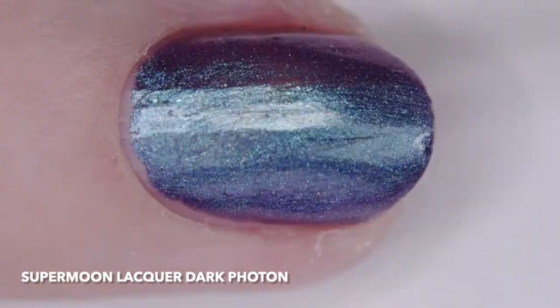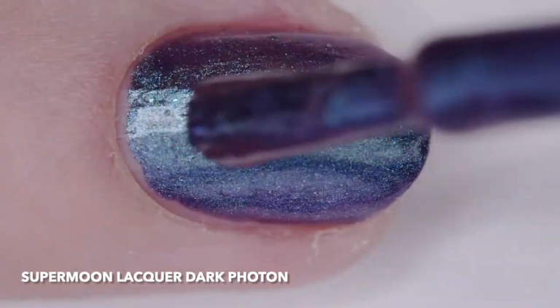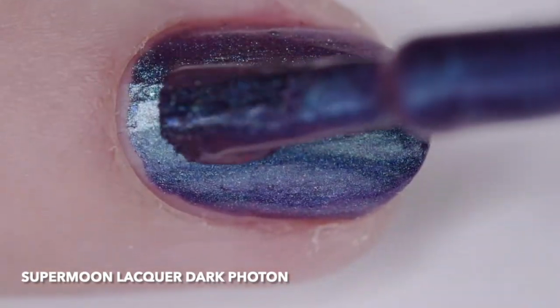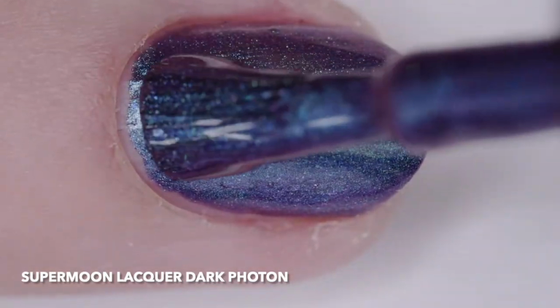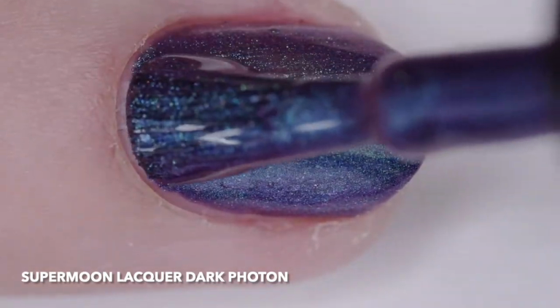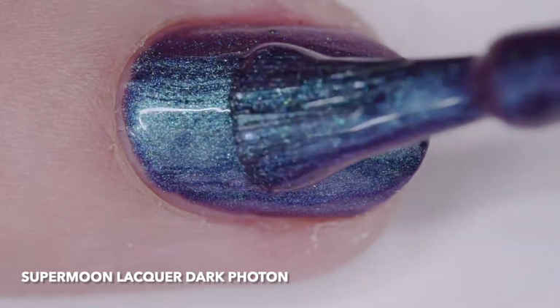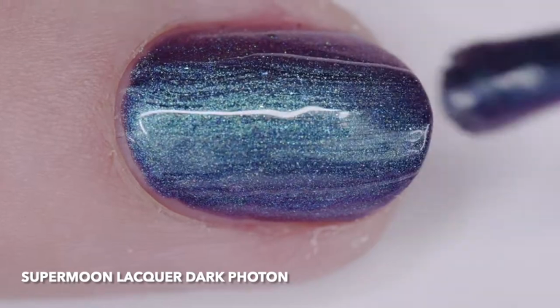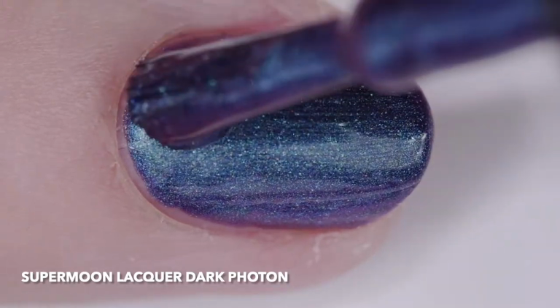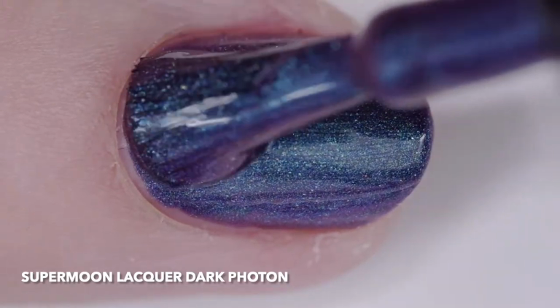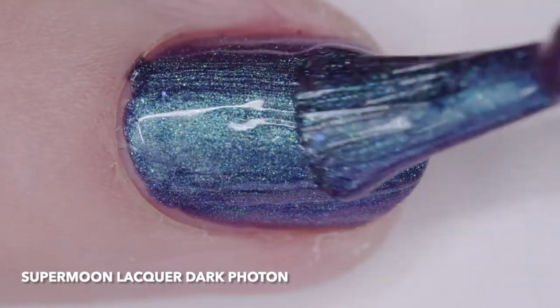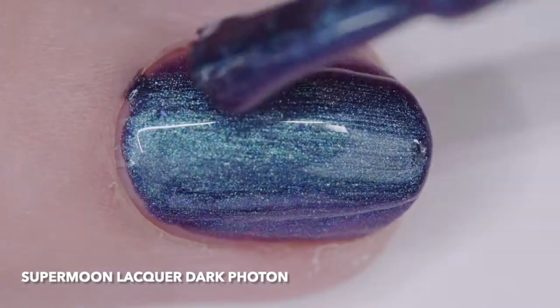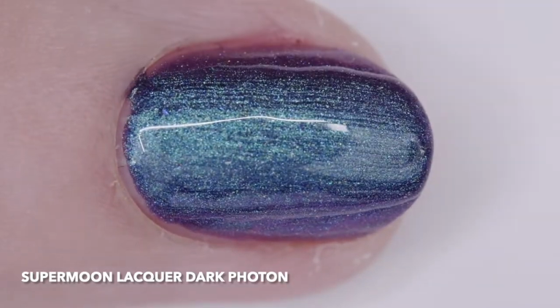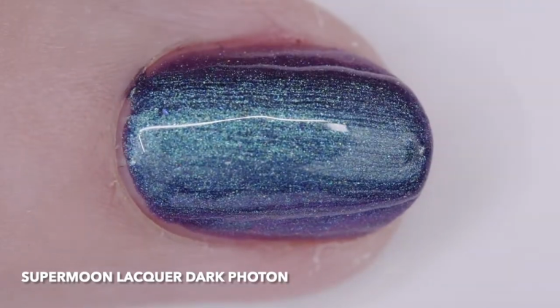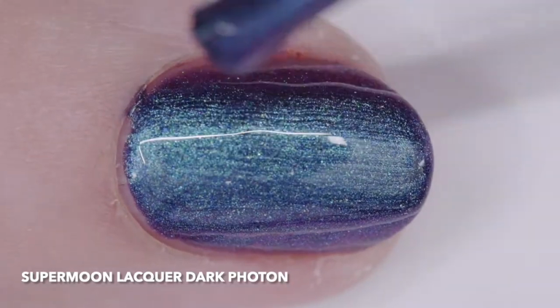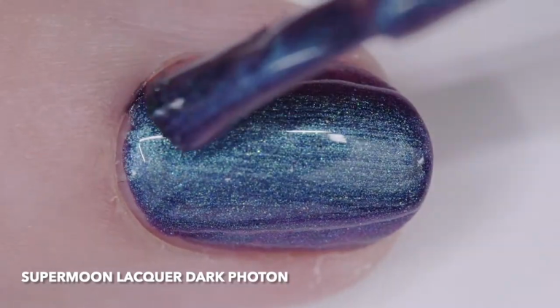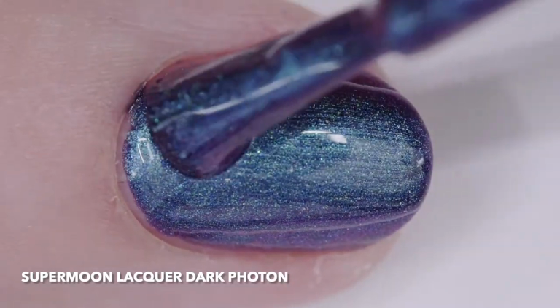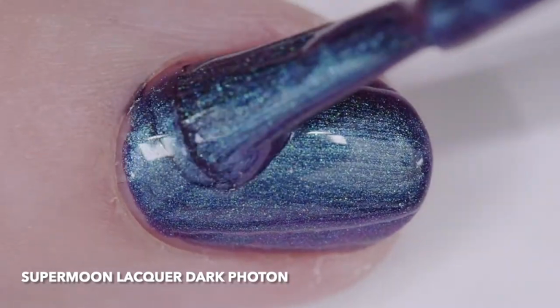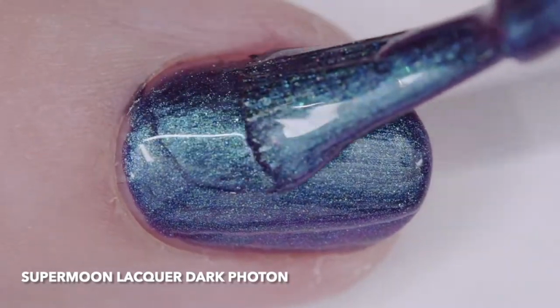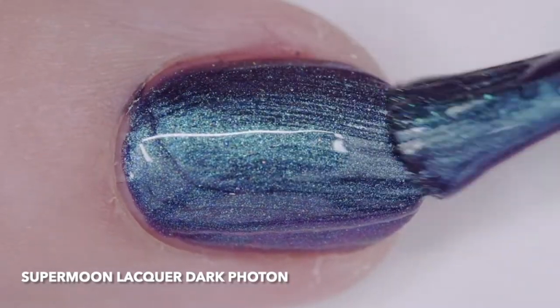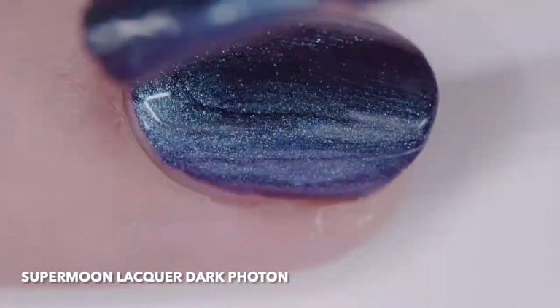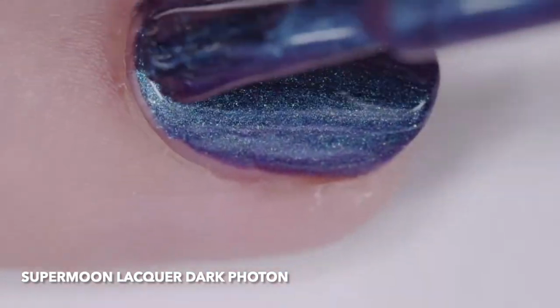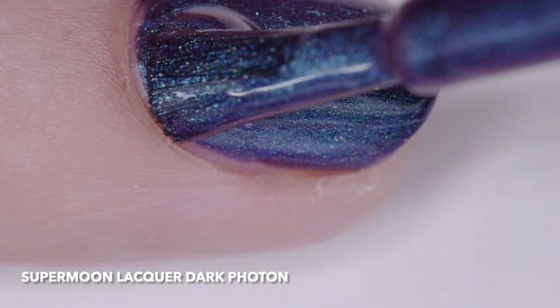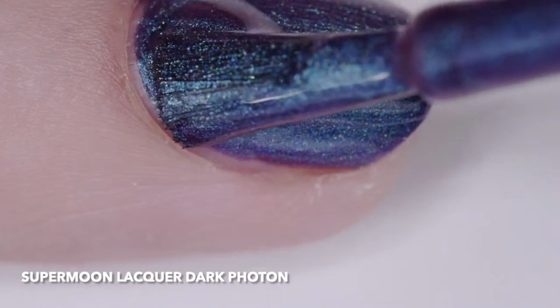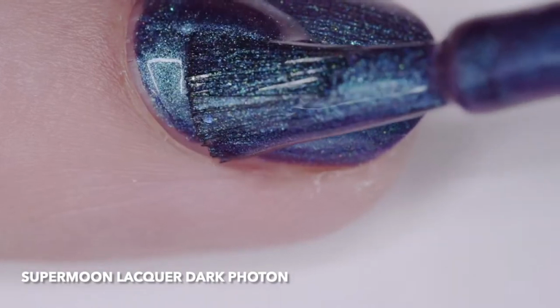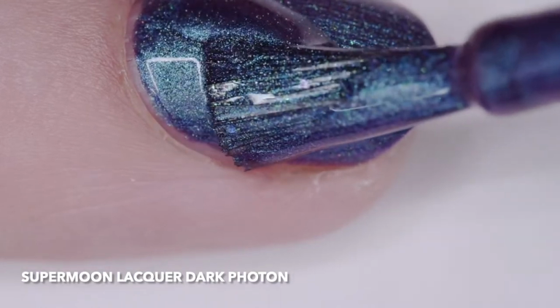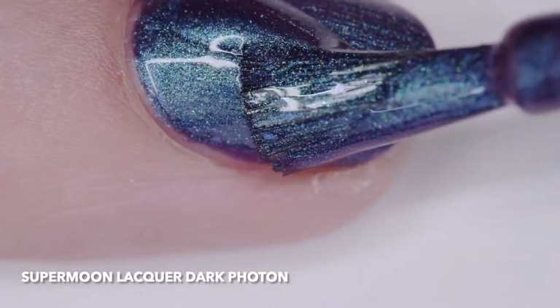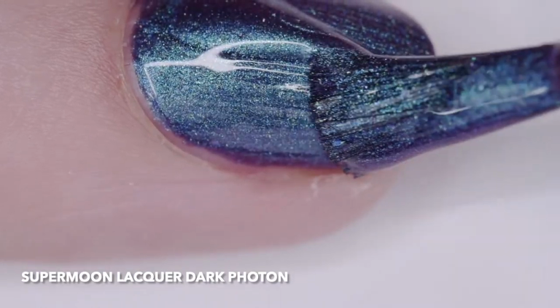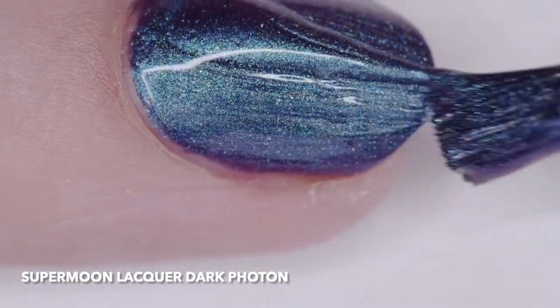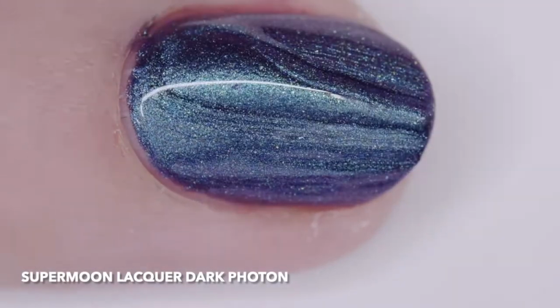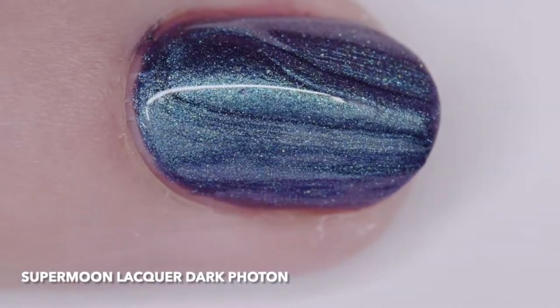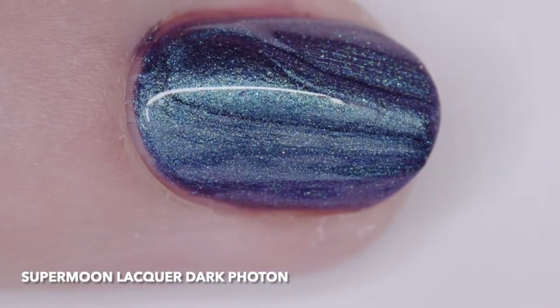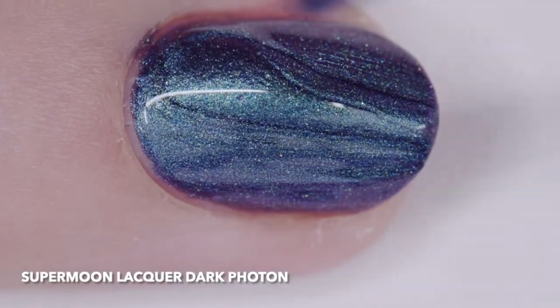The inspiration is a hypothetical force carrier similar to the photon of electromagnetism, potentially connected to dark matter. The price is $12.